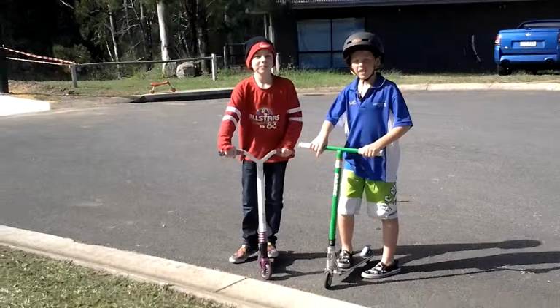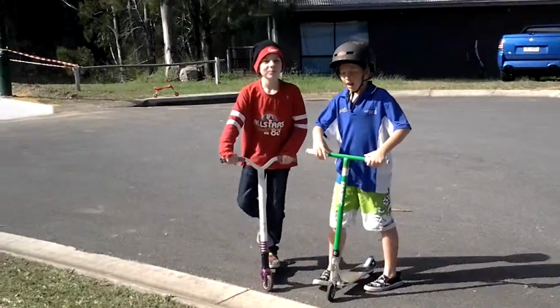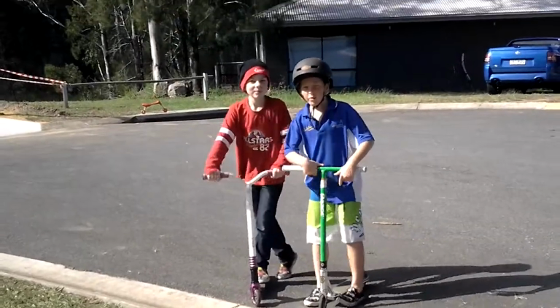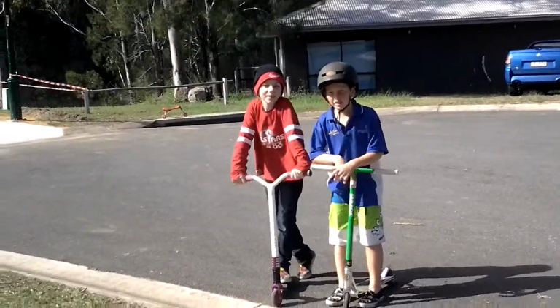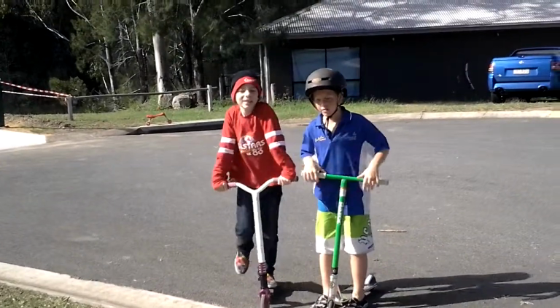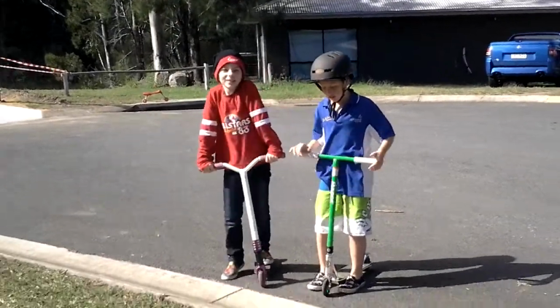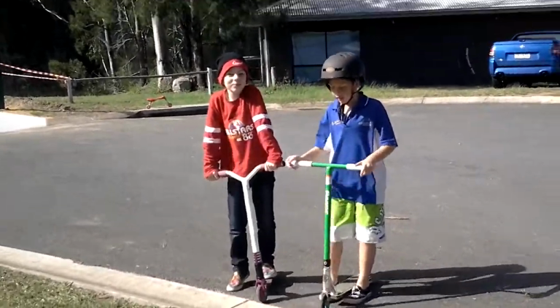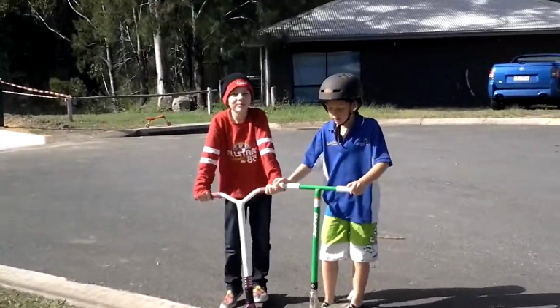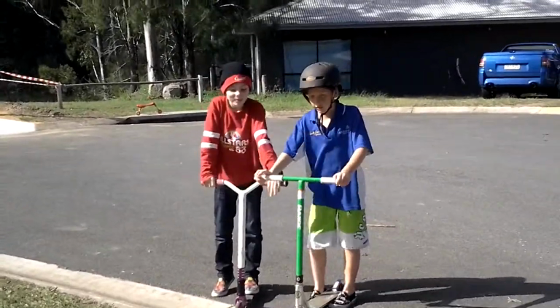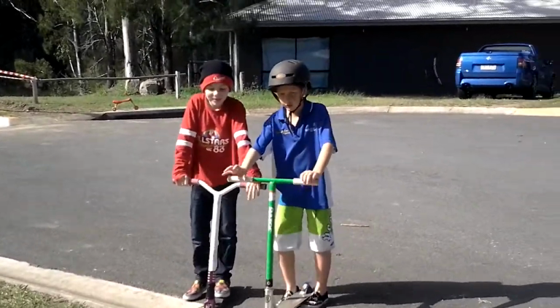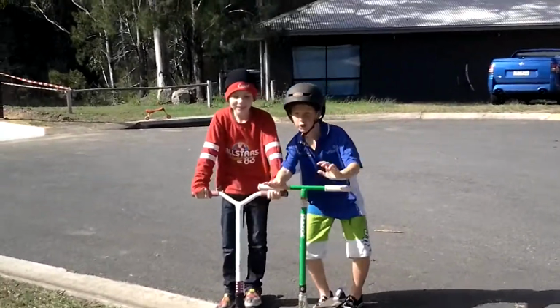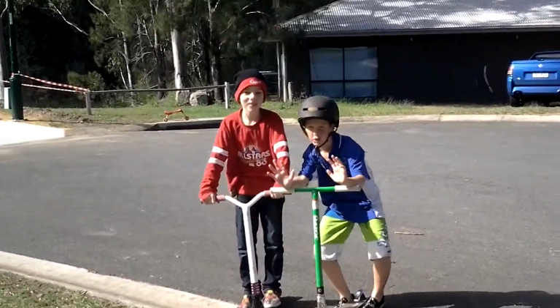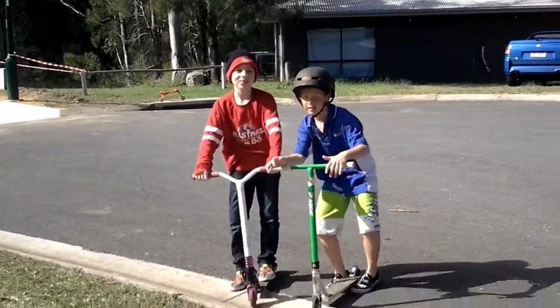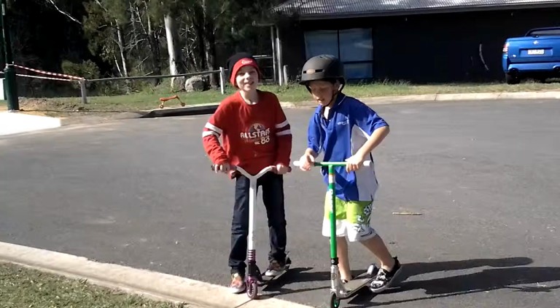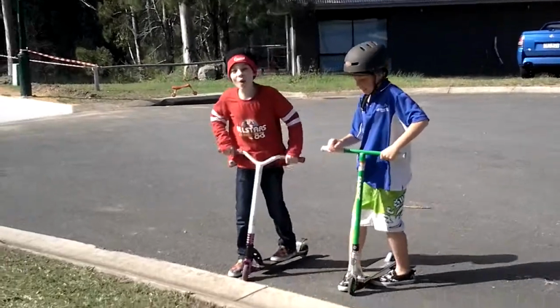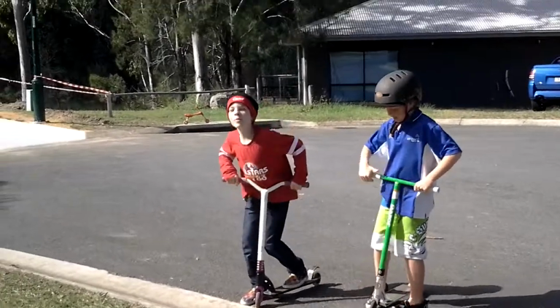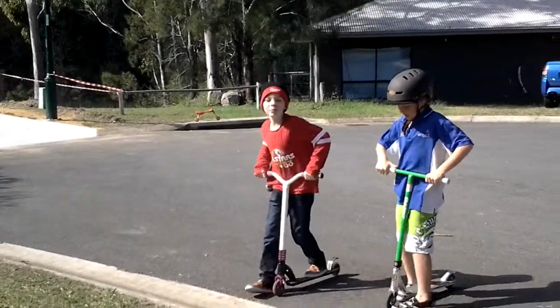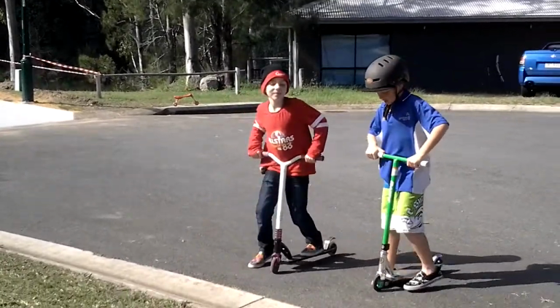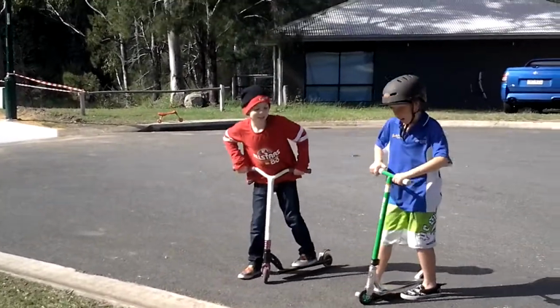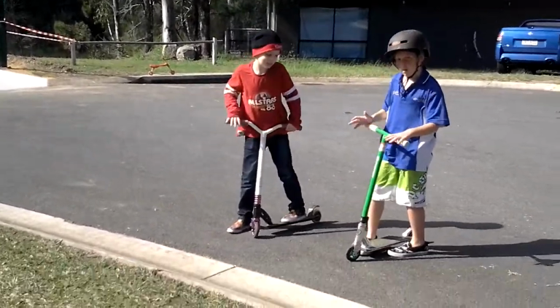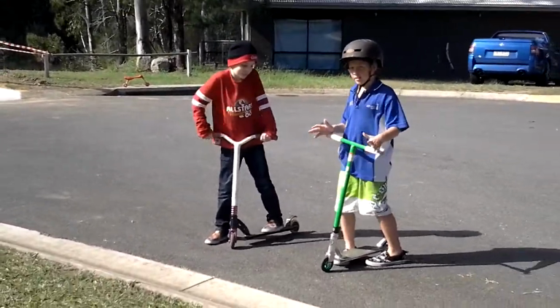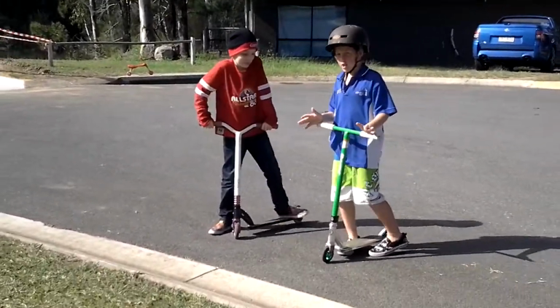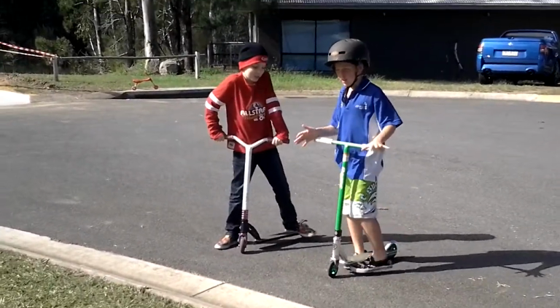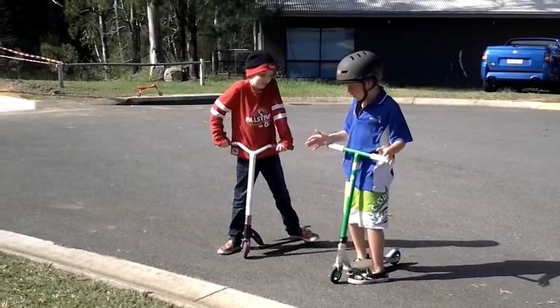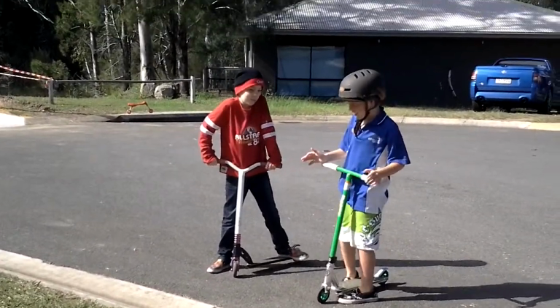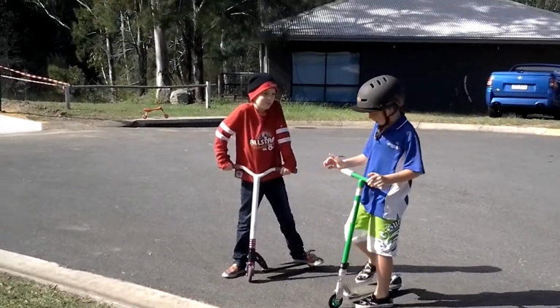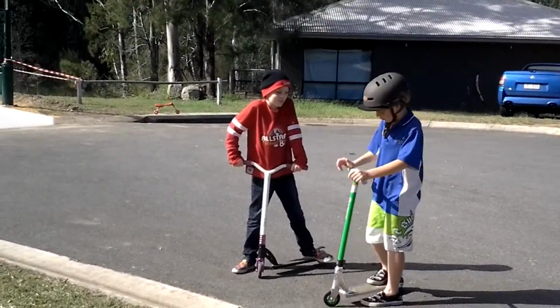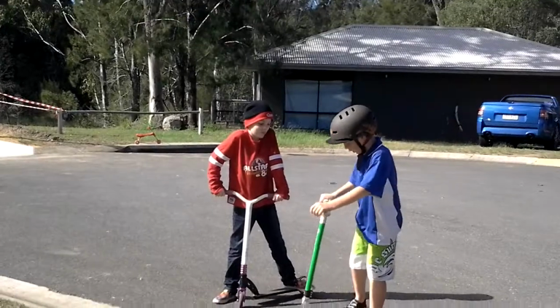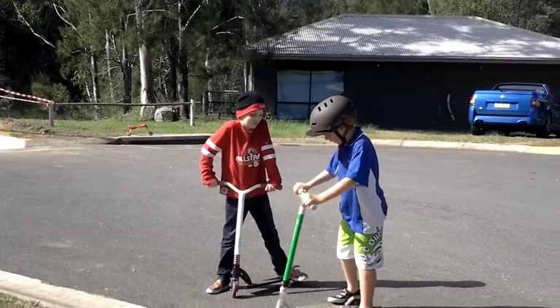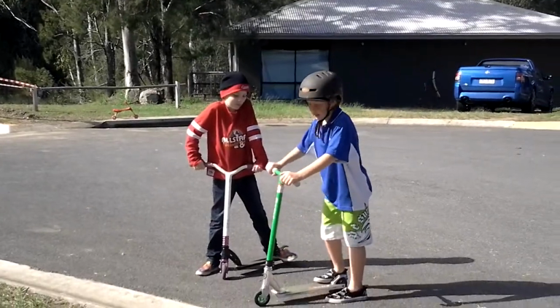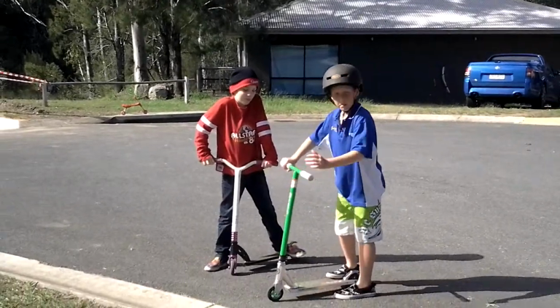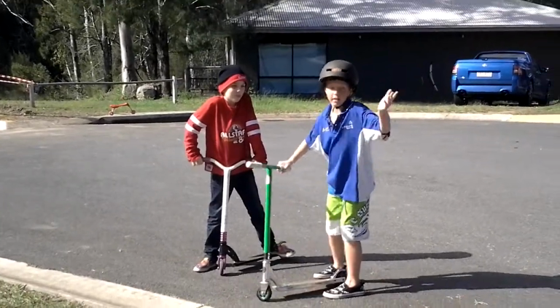Hi viewers, this is just another episode of Scooter Tricks, and today I'm going to be showing you the front wheelie, basically.